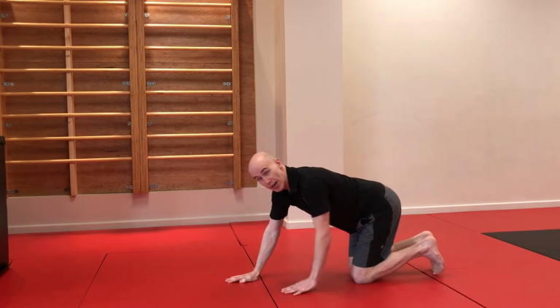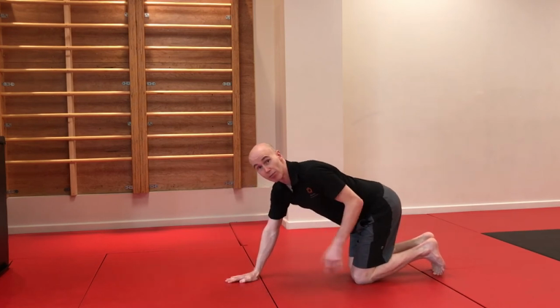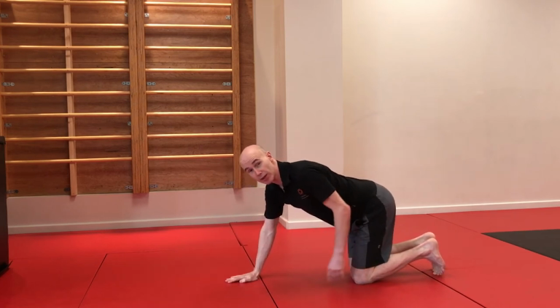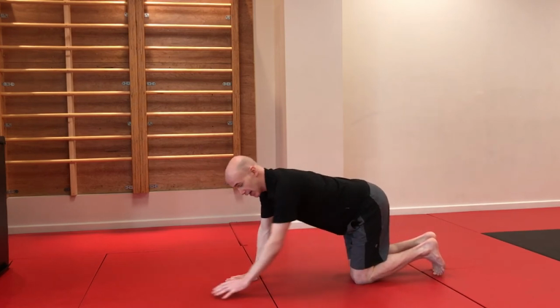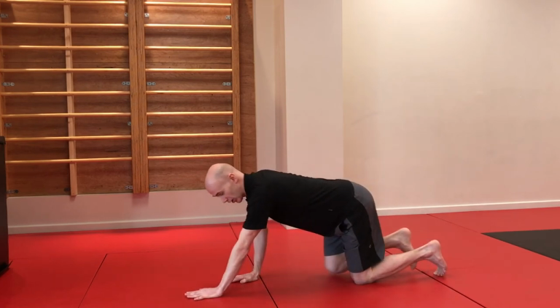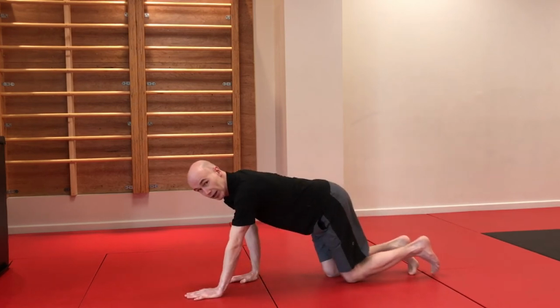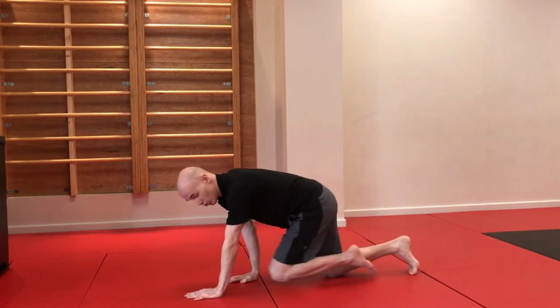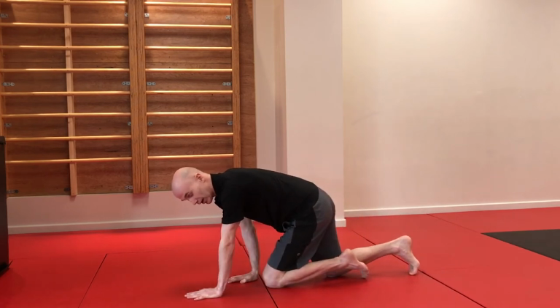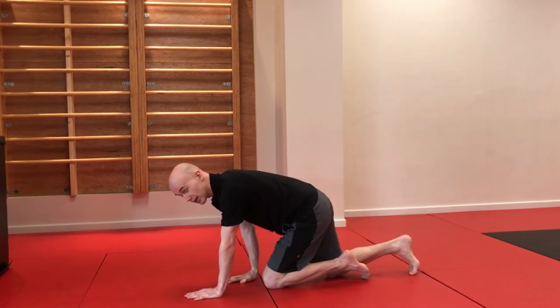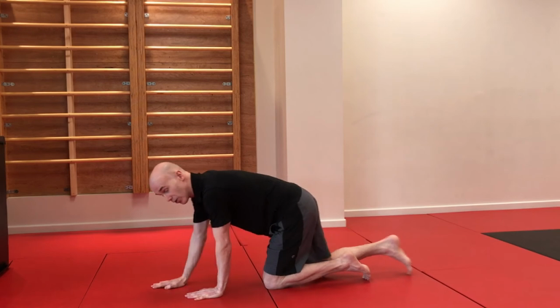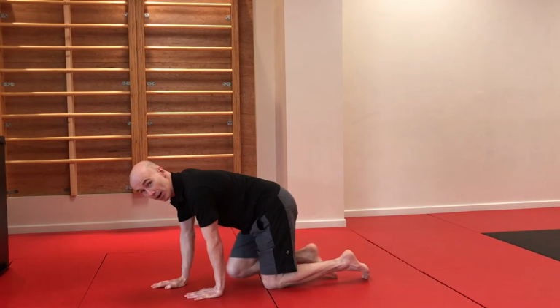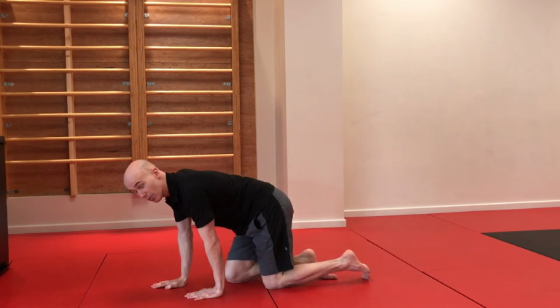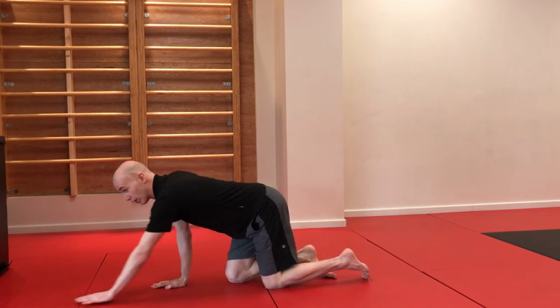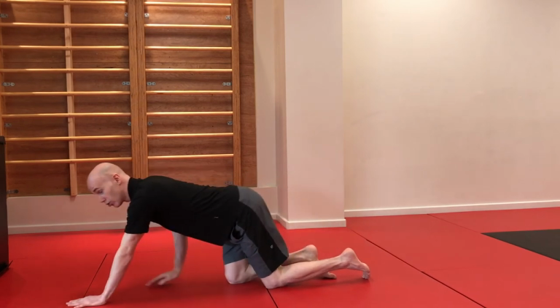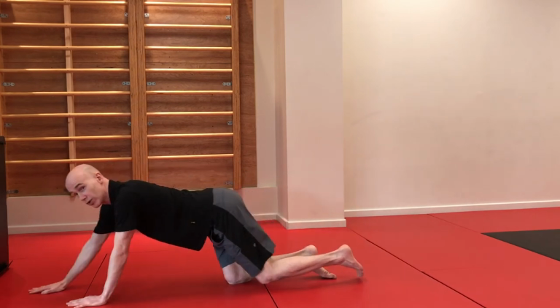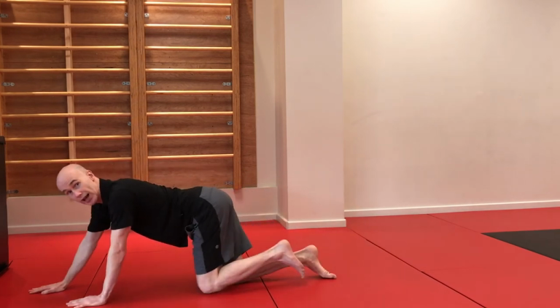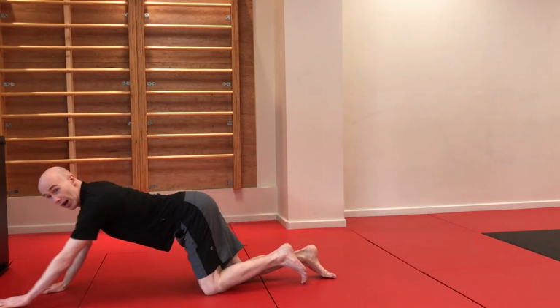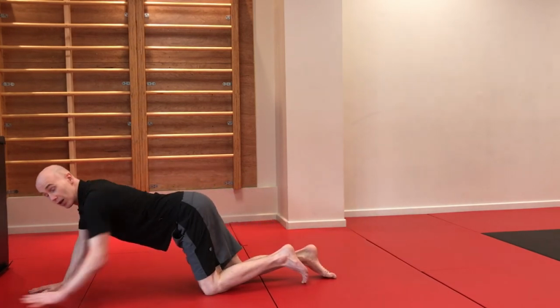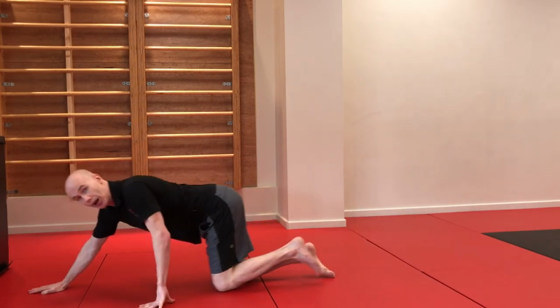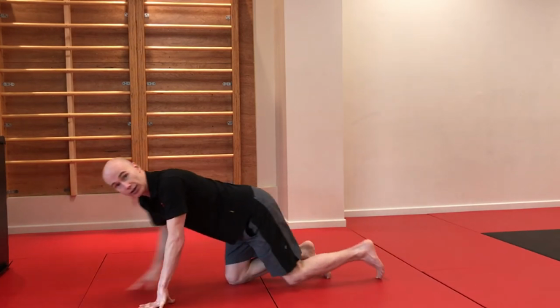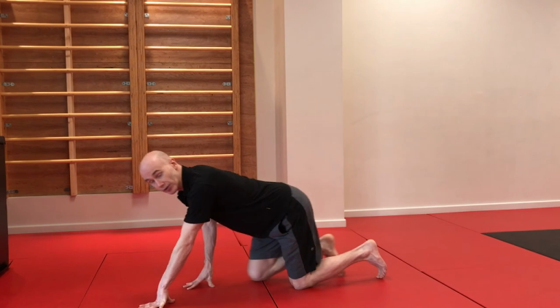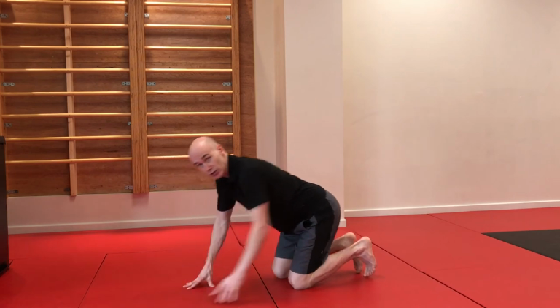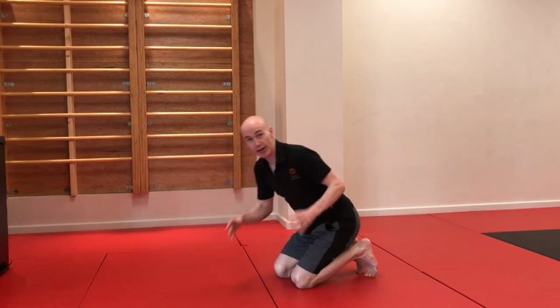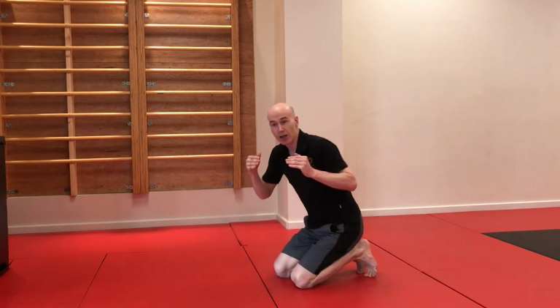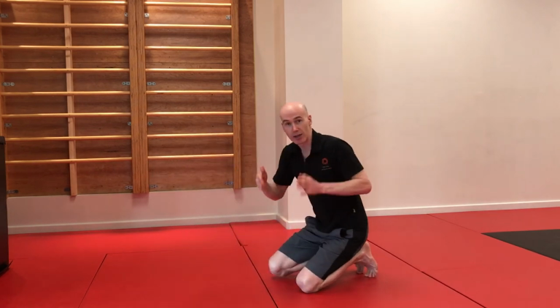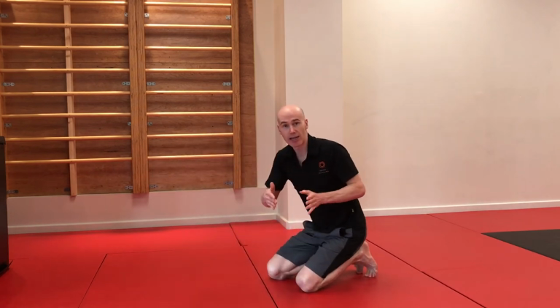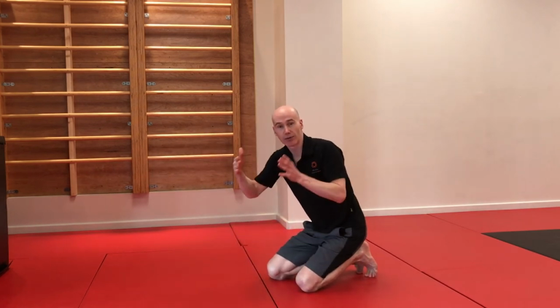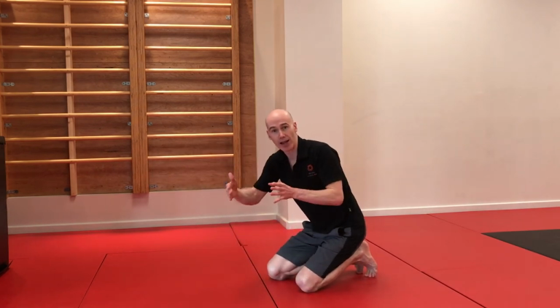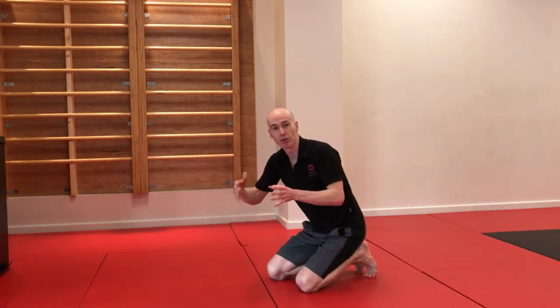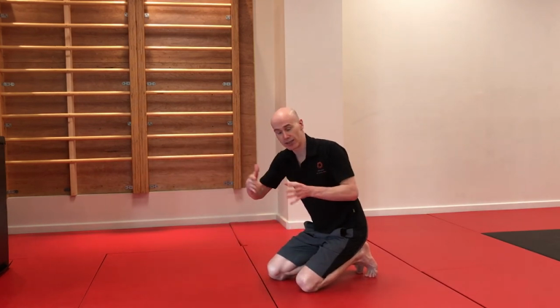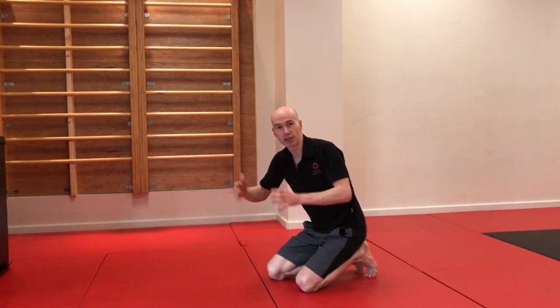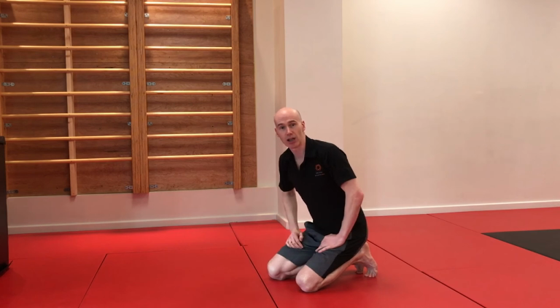A common problem with this is going a little too big with the legs and ending up bunched up, or a little too small with the legs and ending up lengthened out. Just try and get the knee and the hand to move the same distance each time.